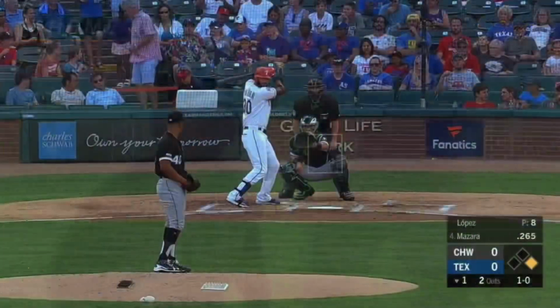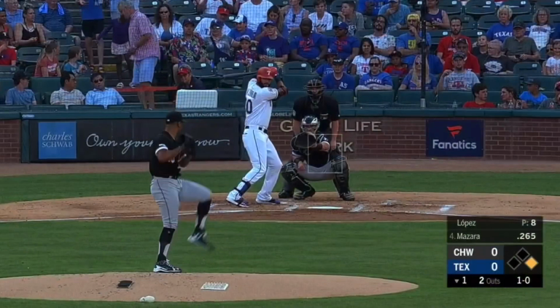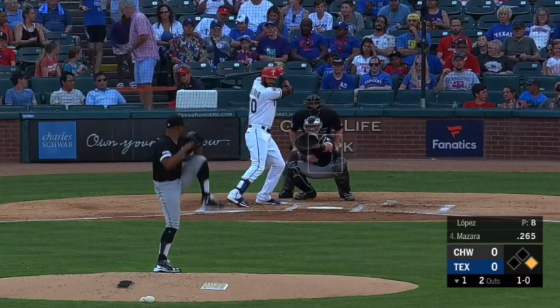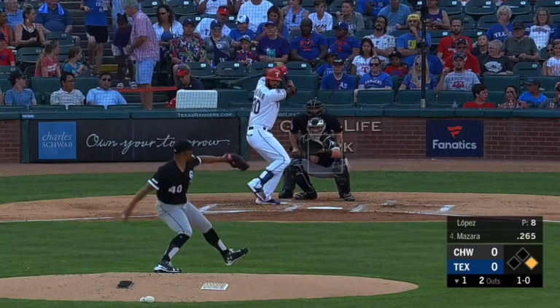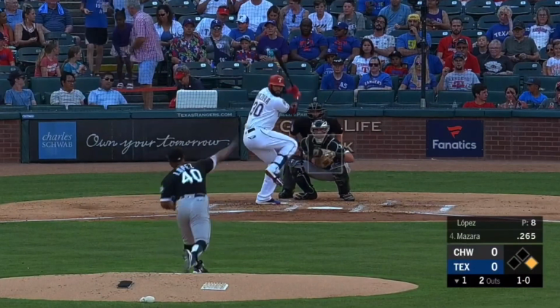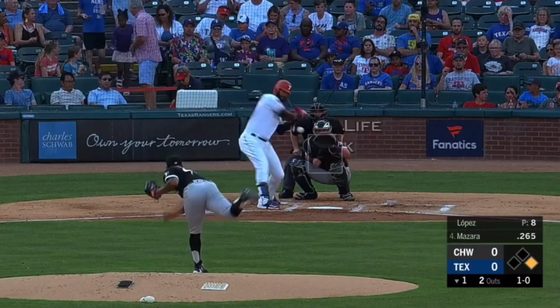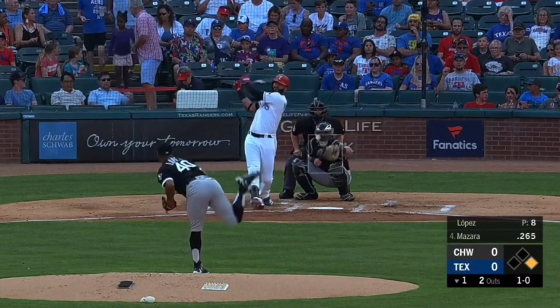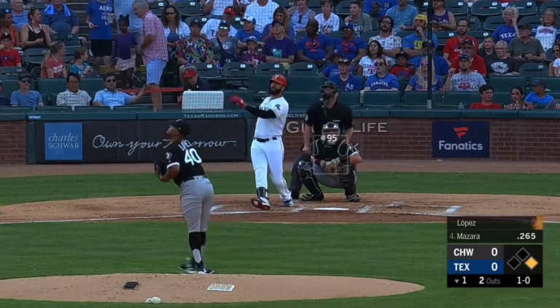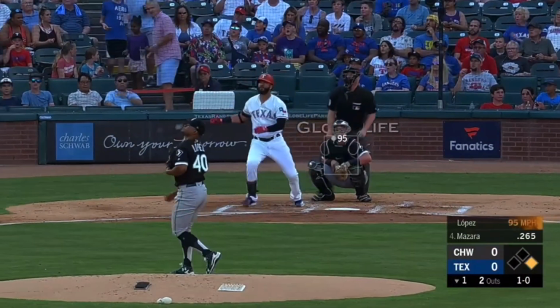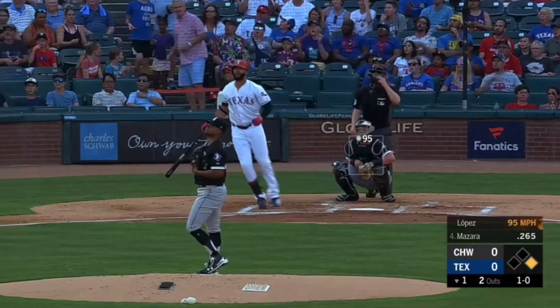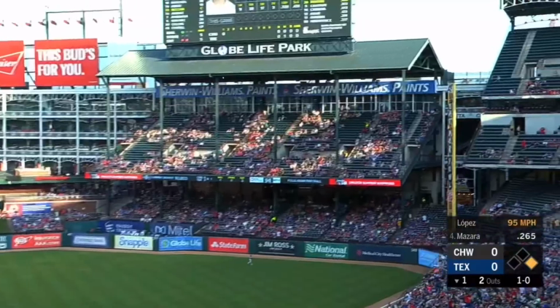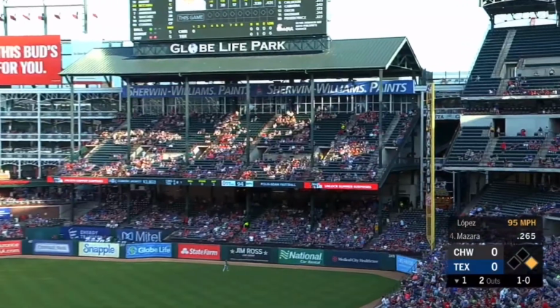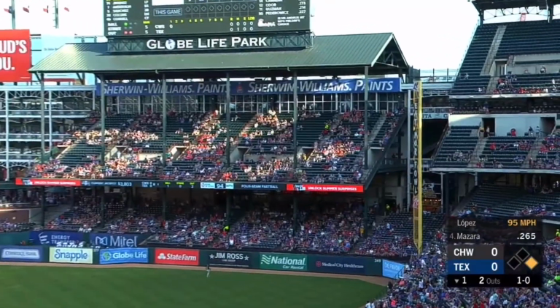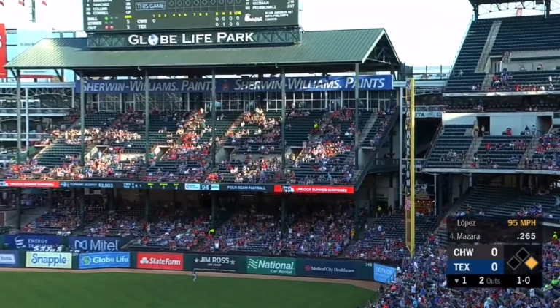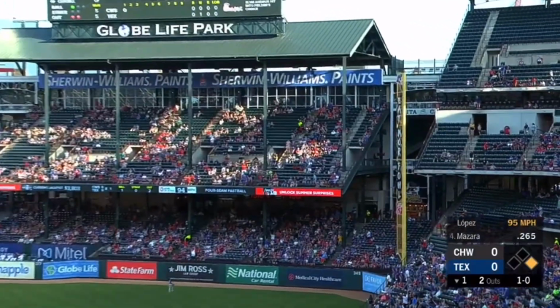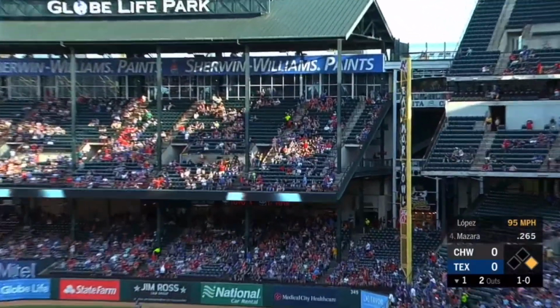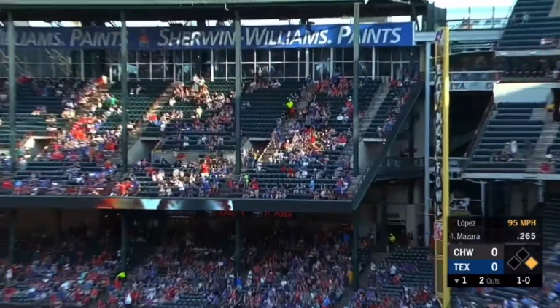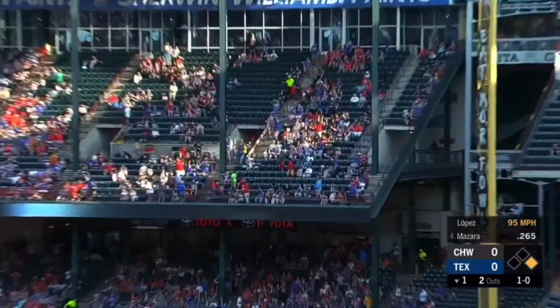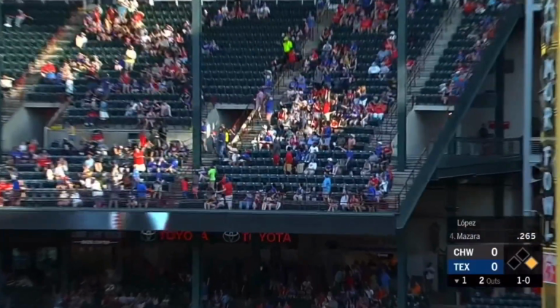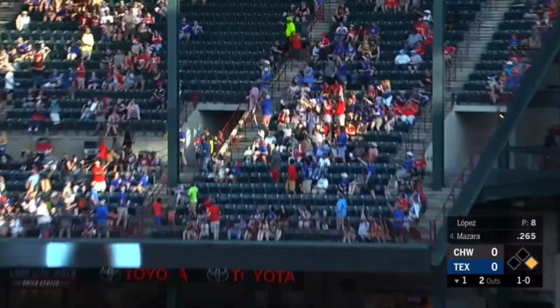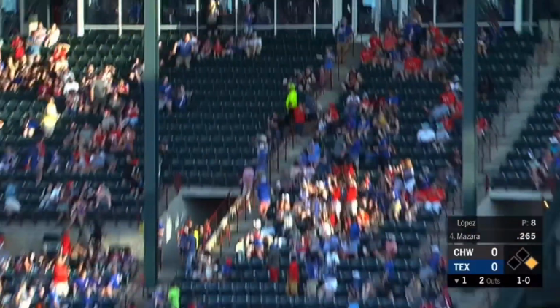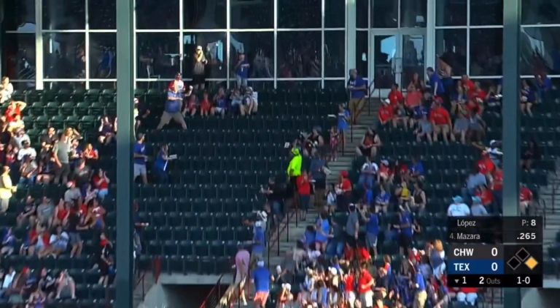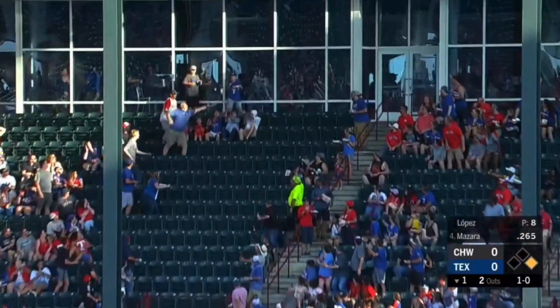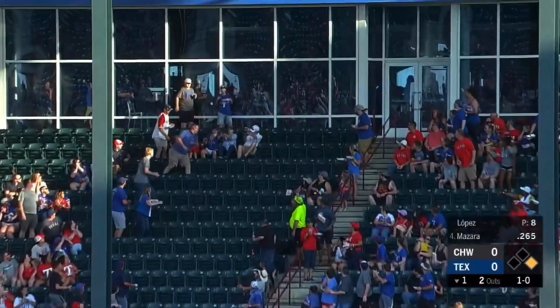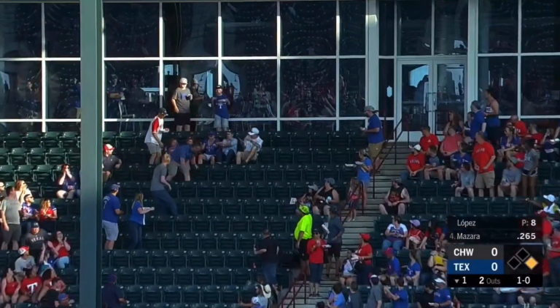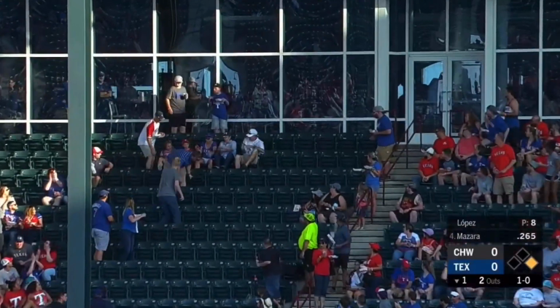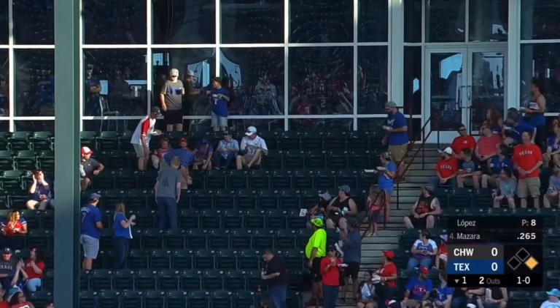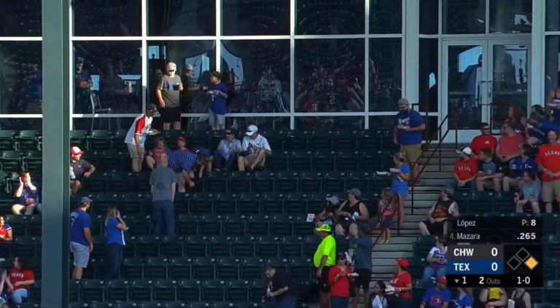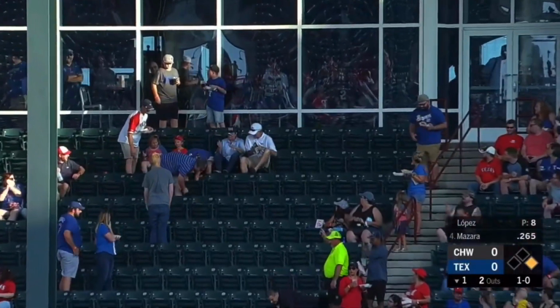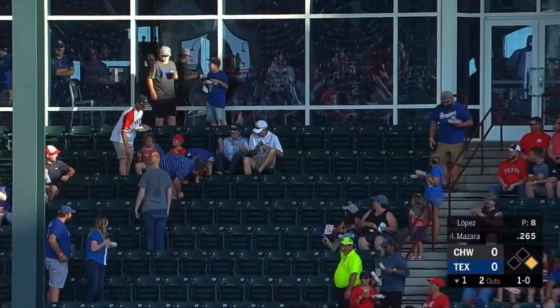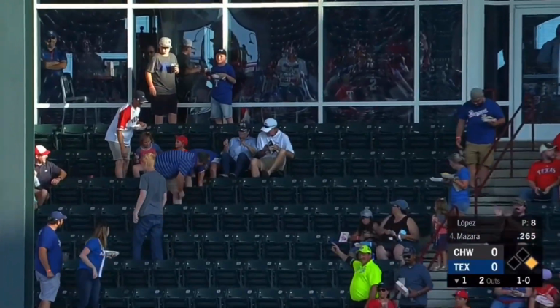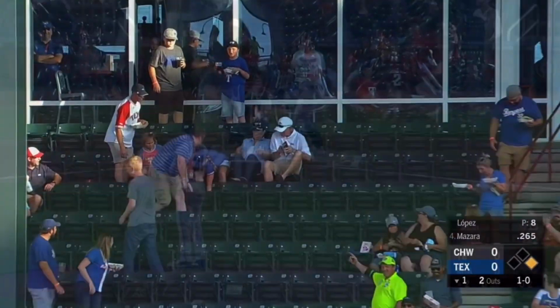Drastic improvement. Boy, this ball is hammered — a soaring blast way up in the home run porch.